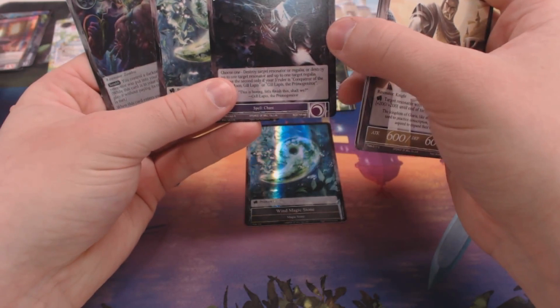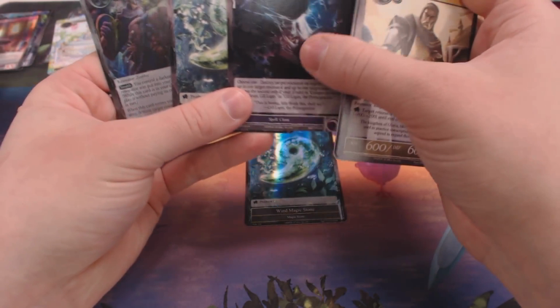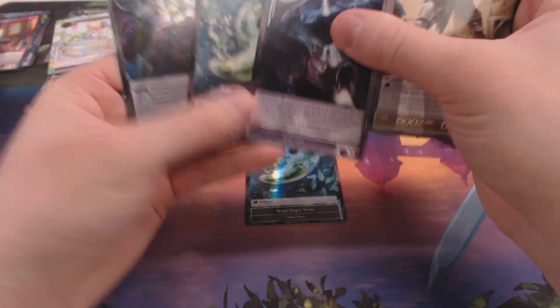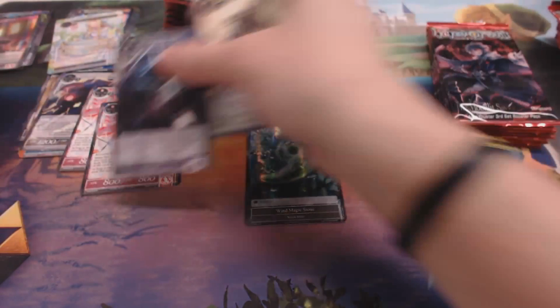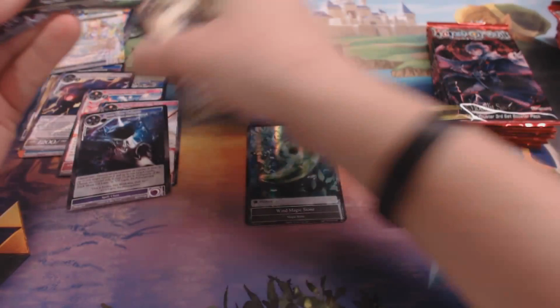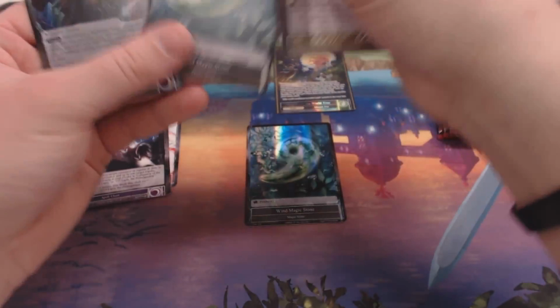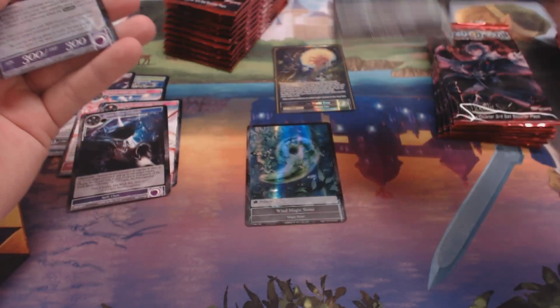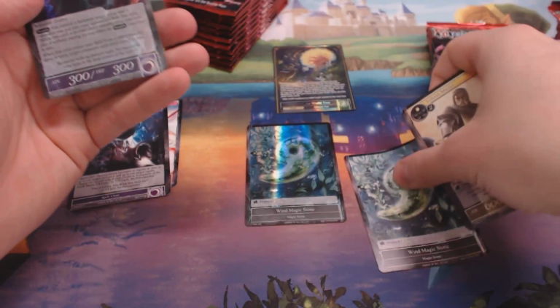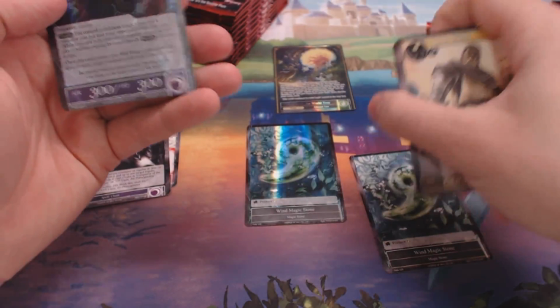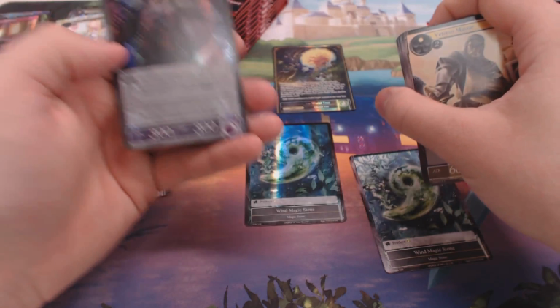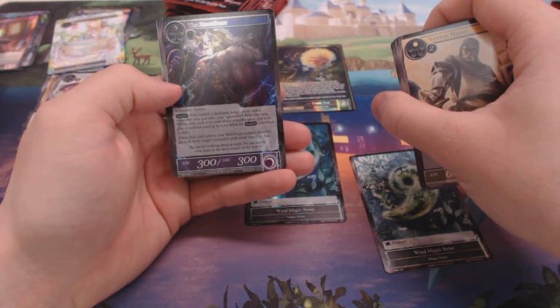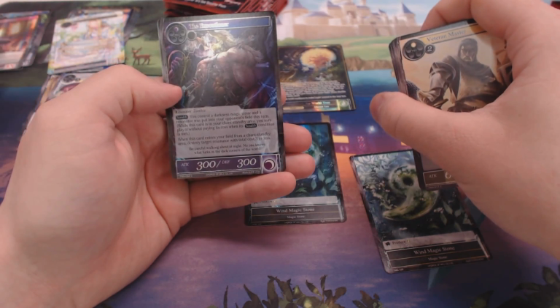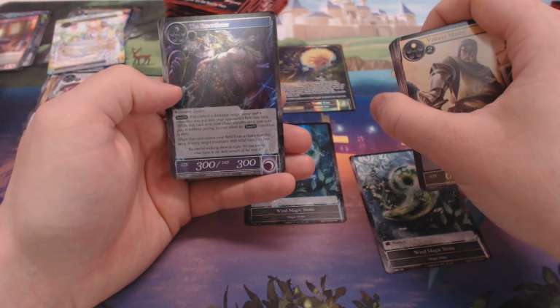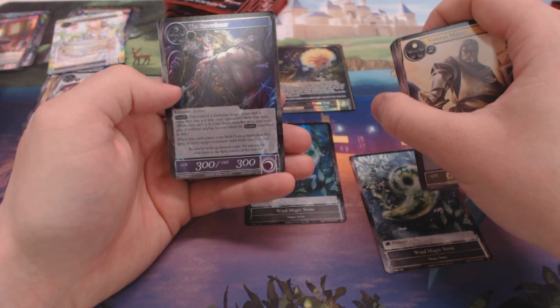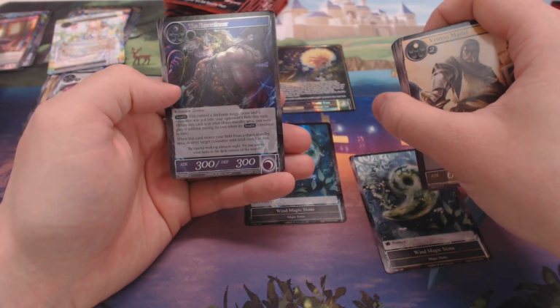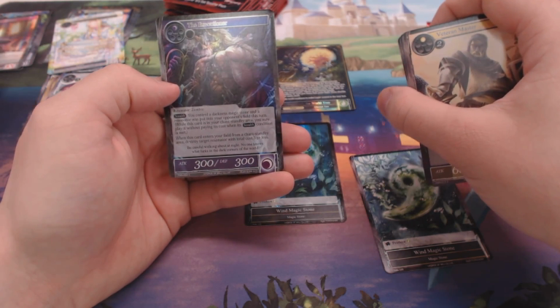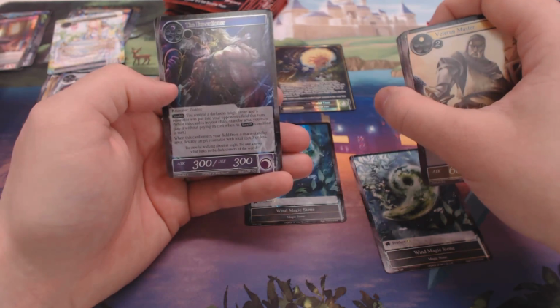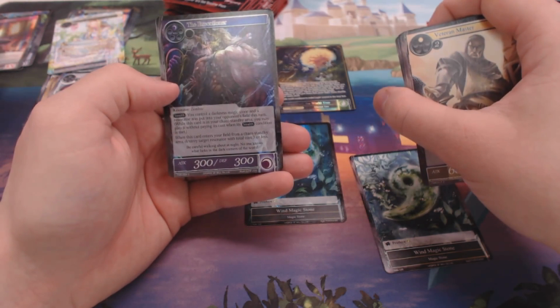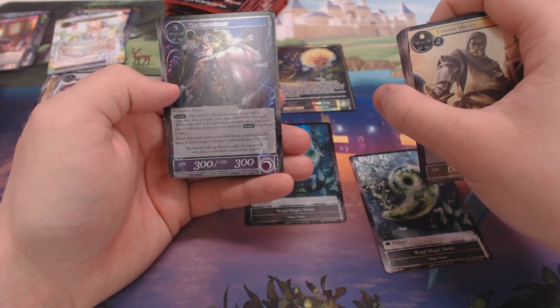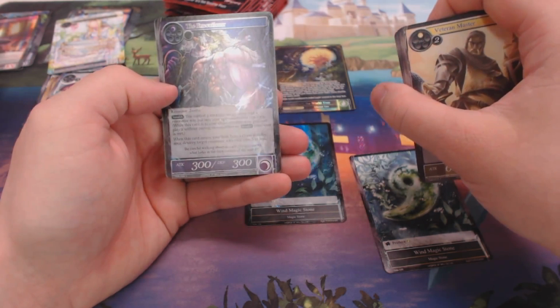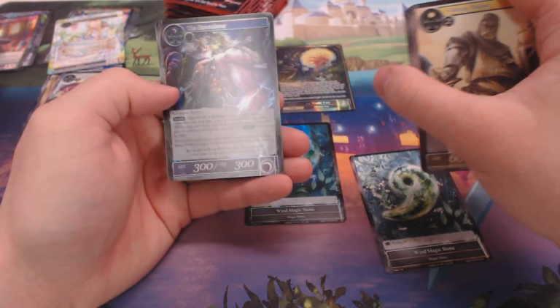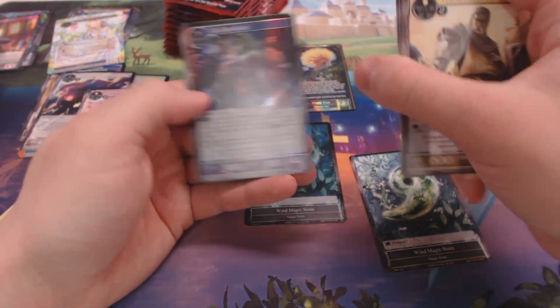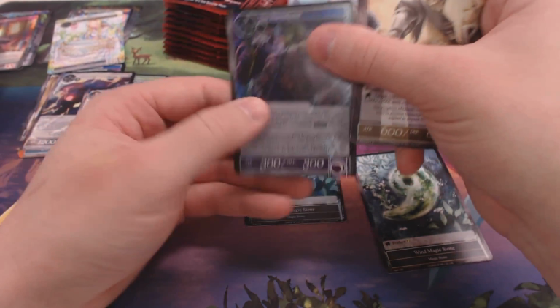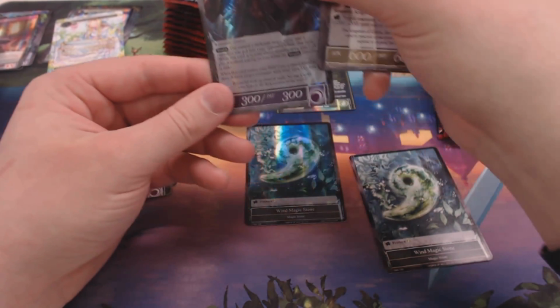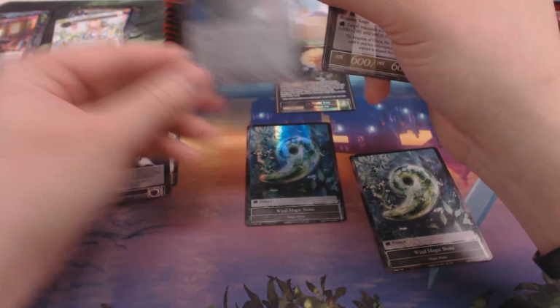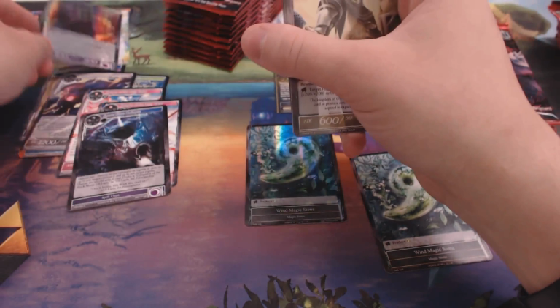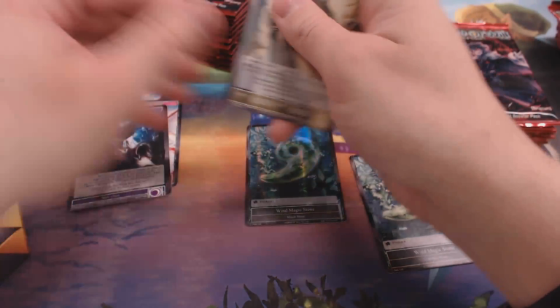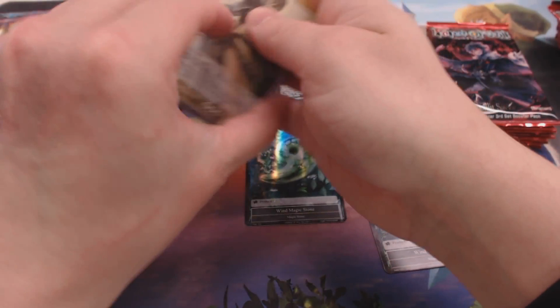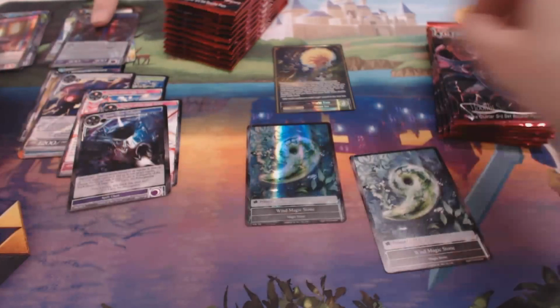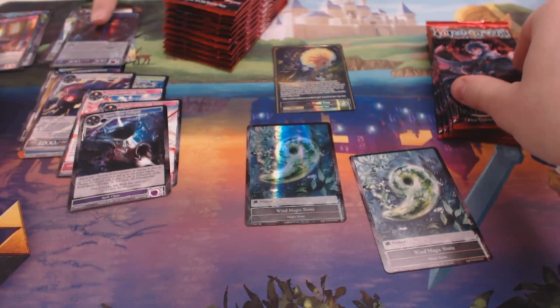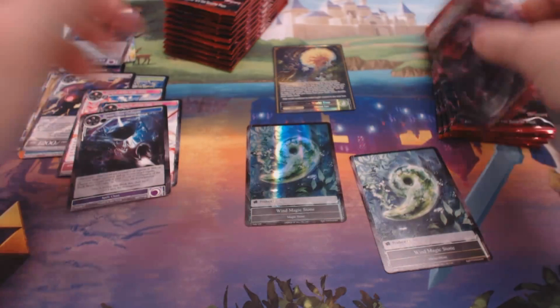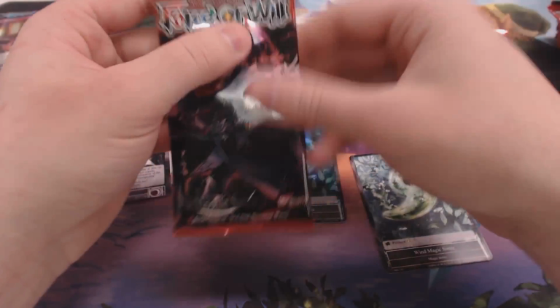Space Time Collapse is our rare. The Basic Green Stone, and a Foil the Executioner. I like that card — that's going to go in my Kagu deck I'm working on.